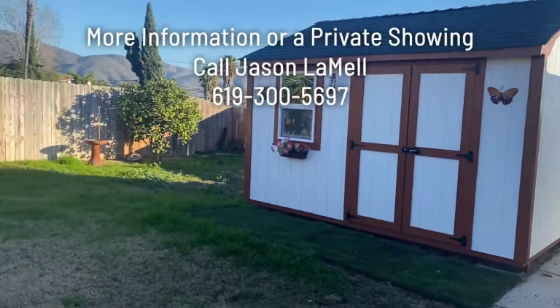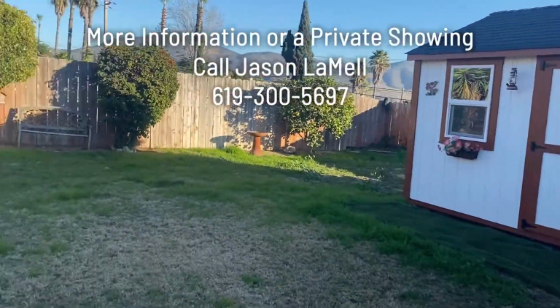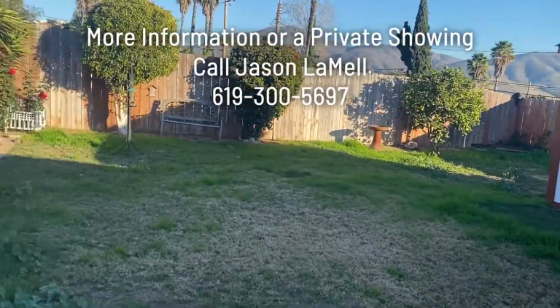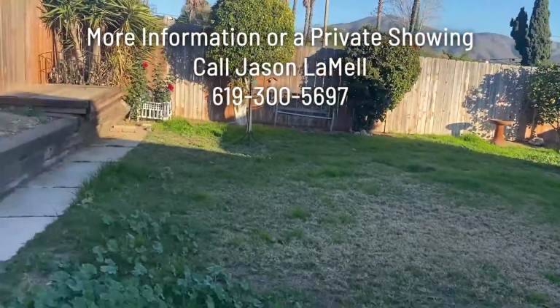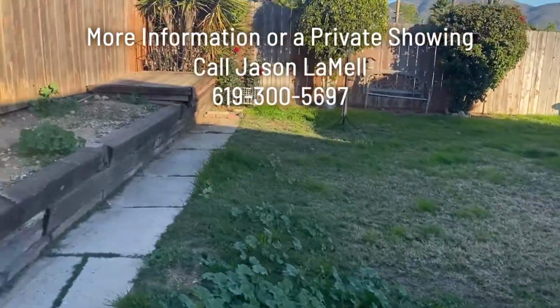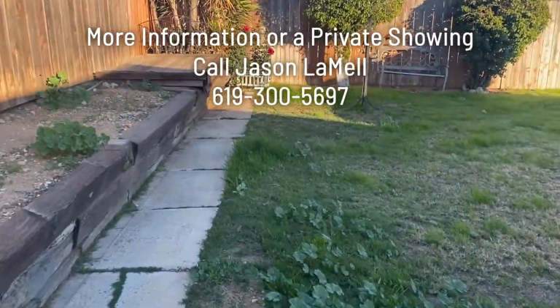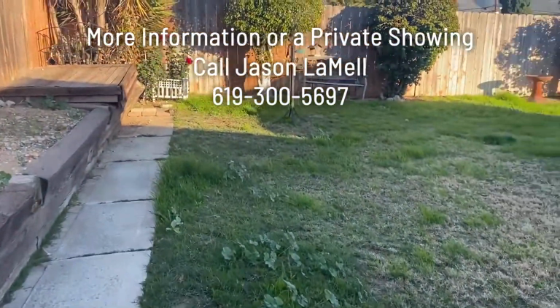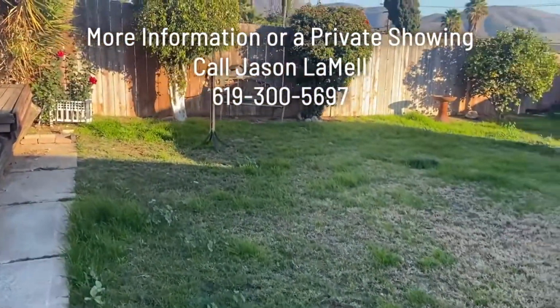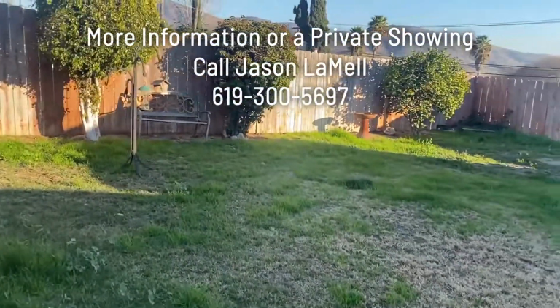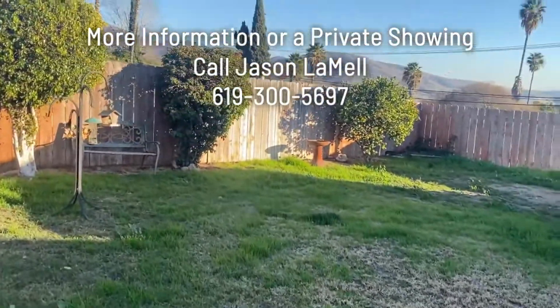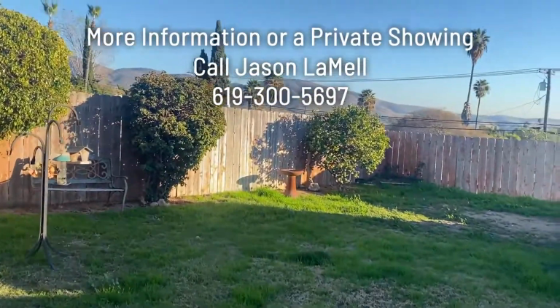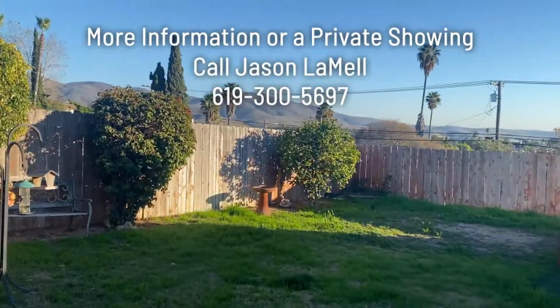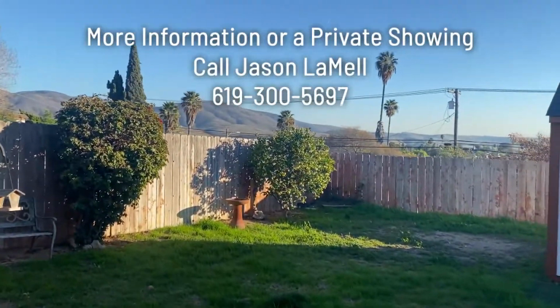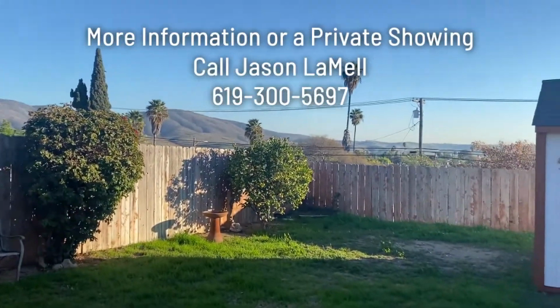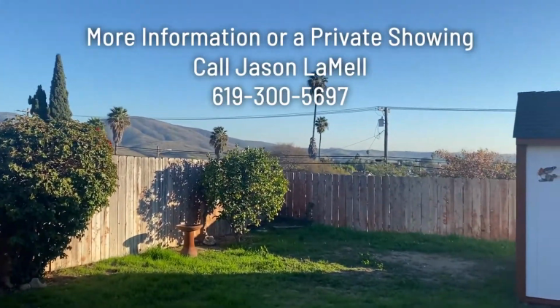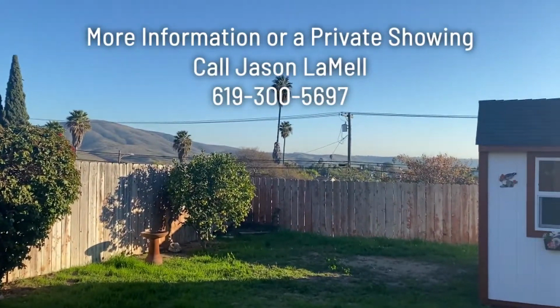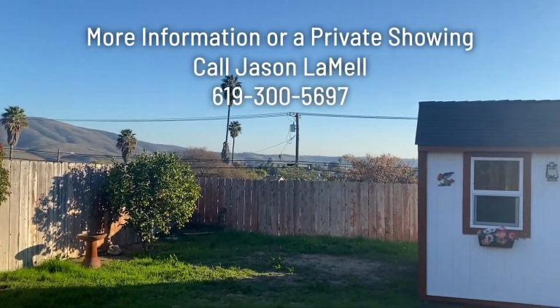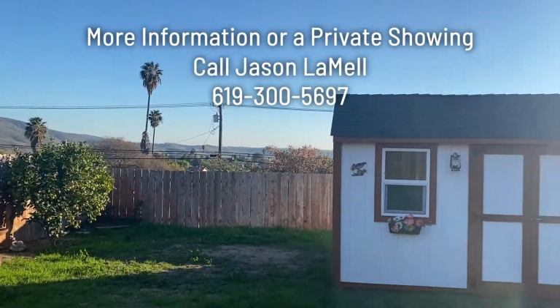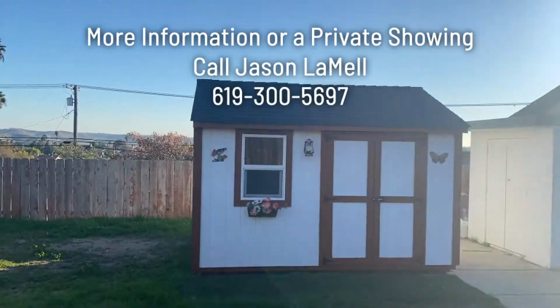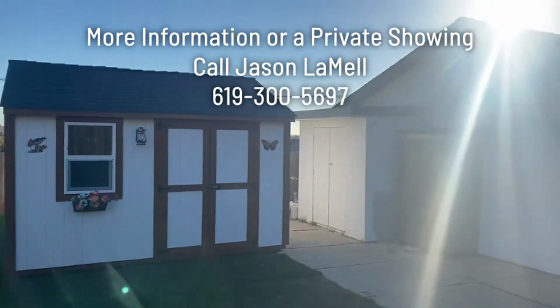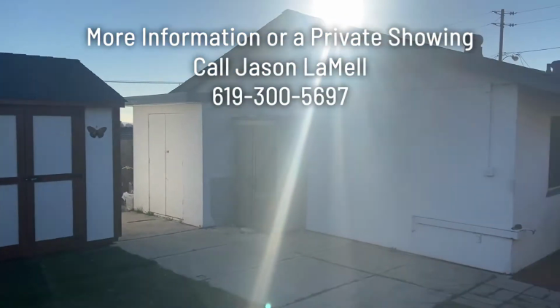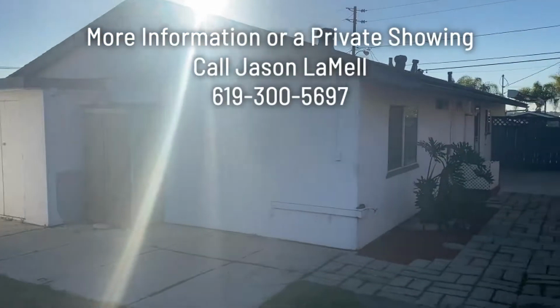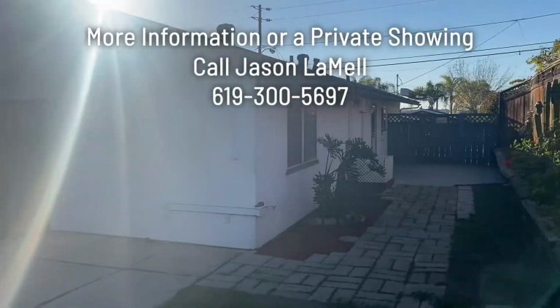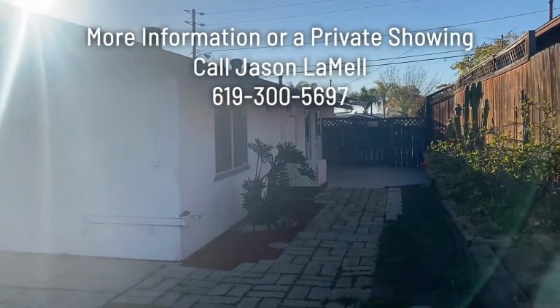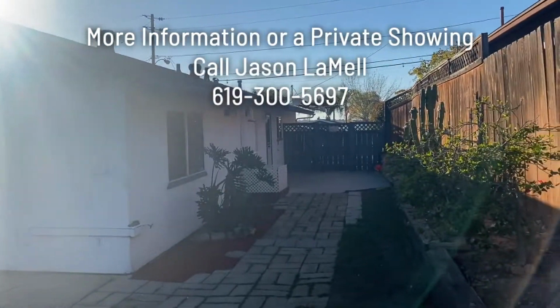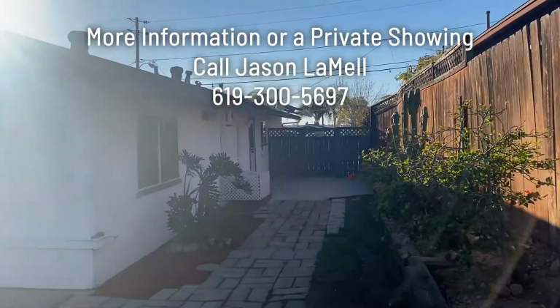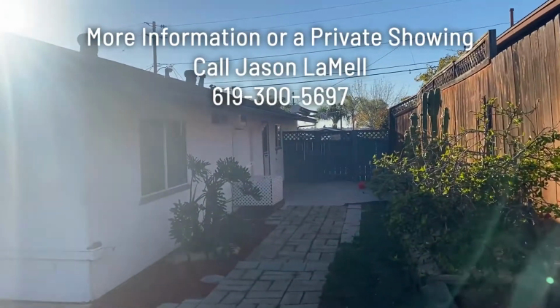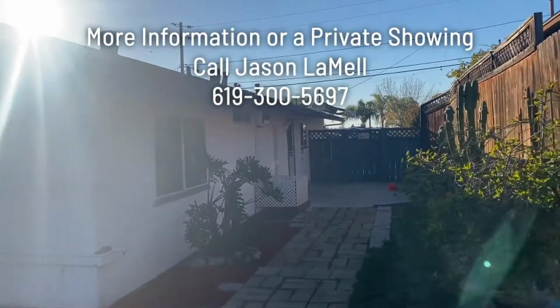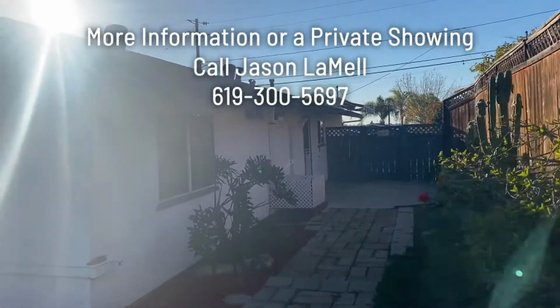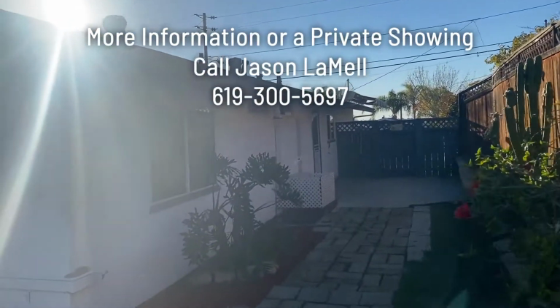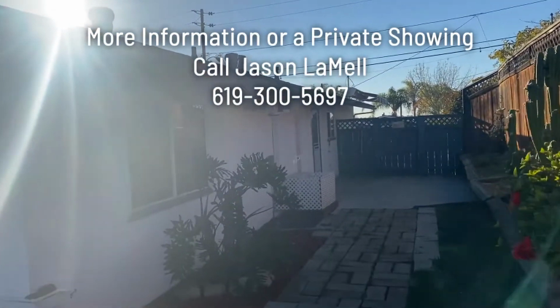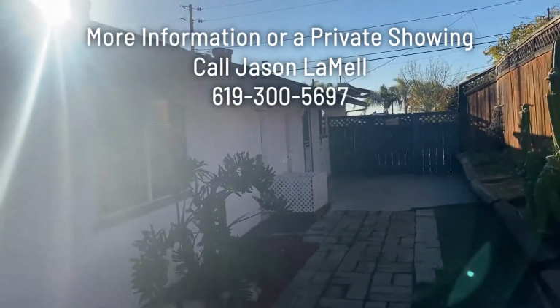Nice big yard. Just get a little view back here — some mountains. Beautiful day. If you have any questions, call Jason at Improved Realty: 619-300-5697.